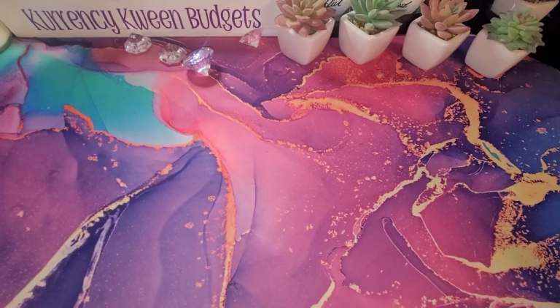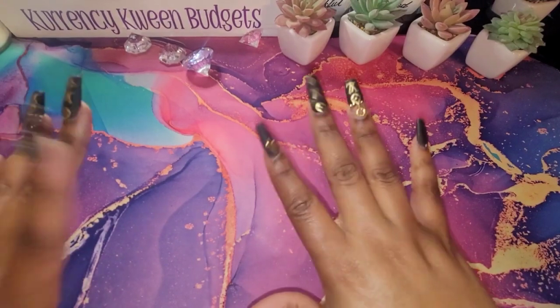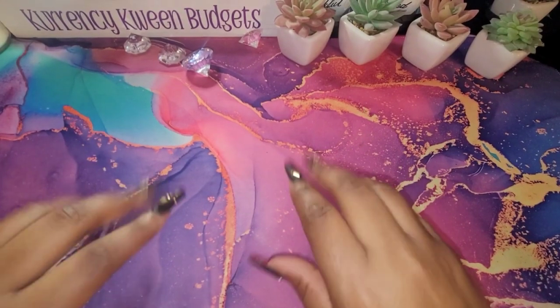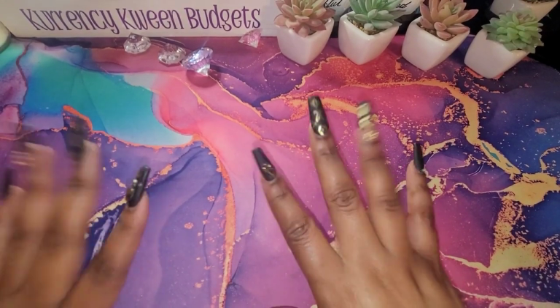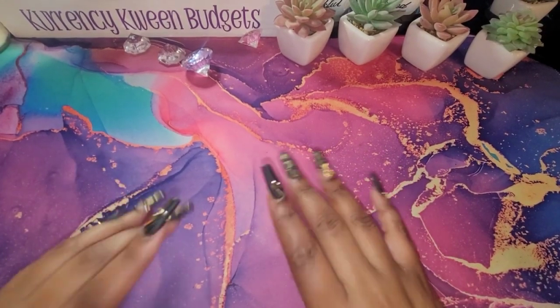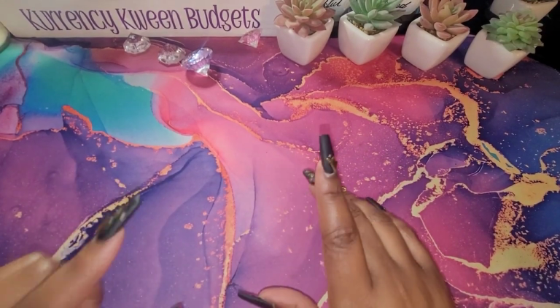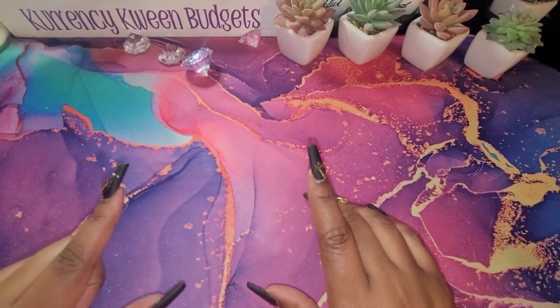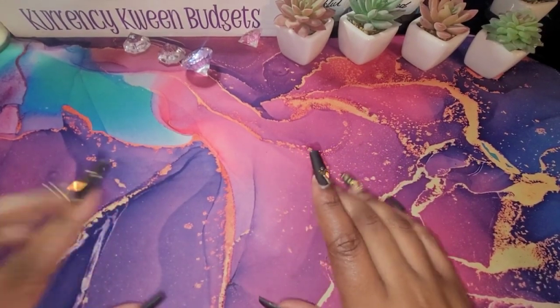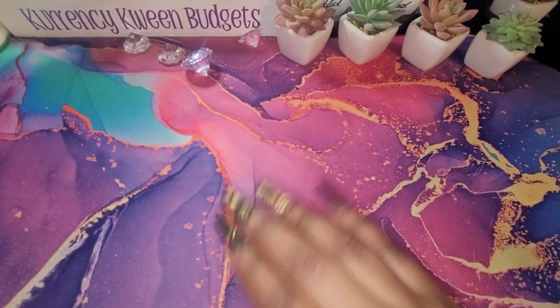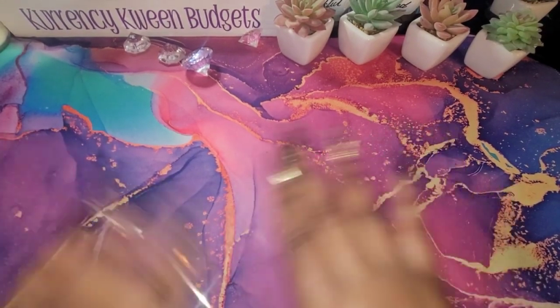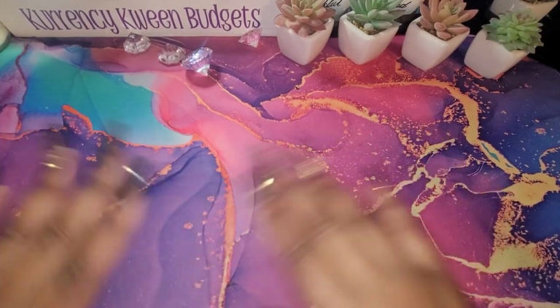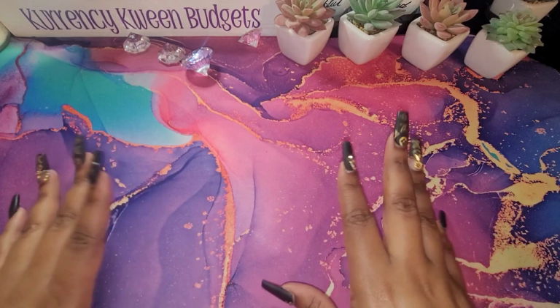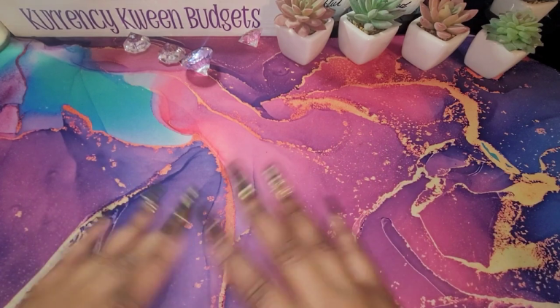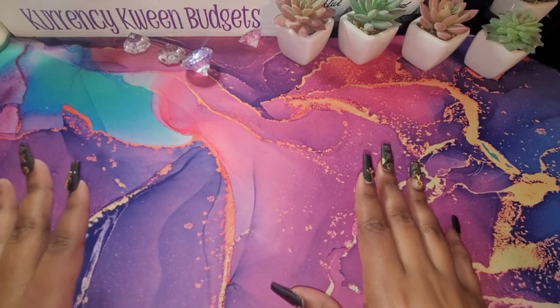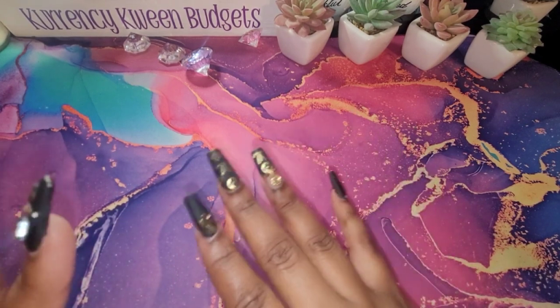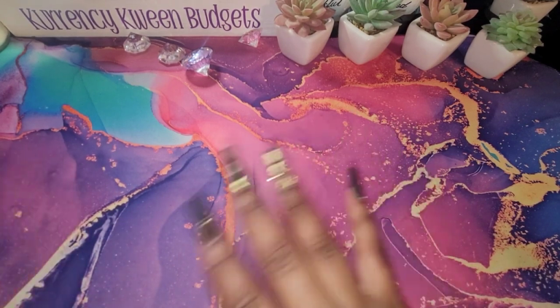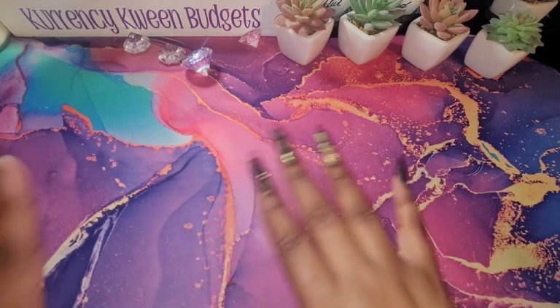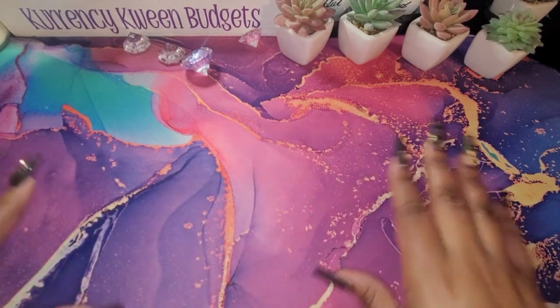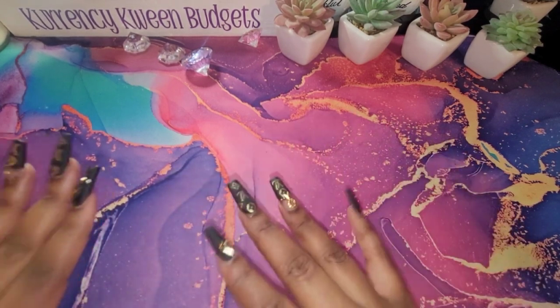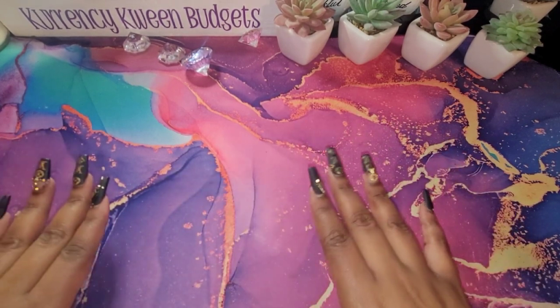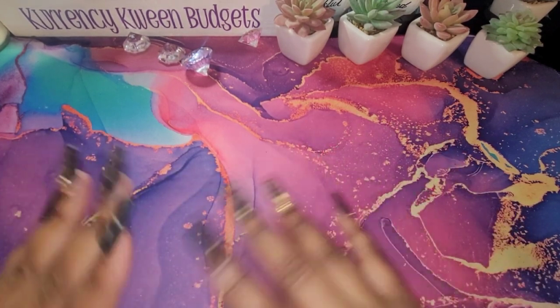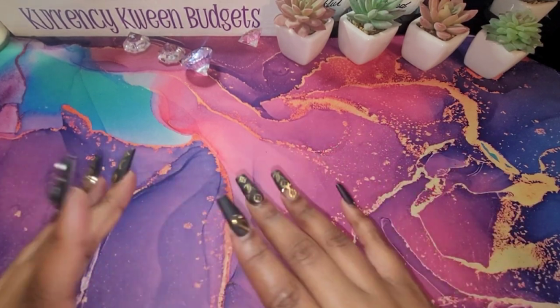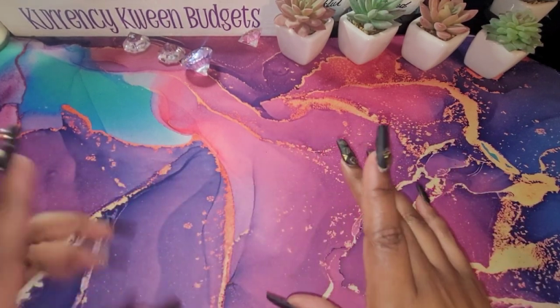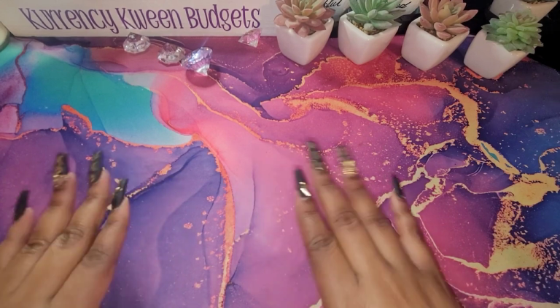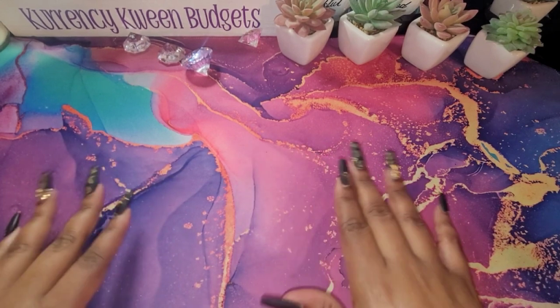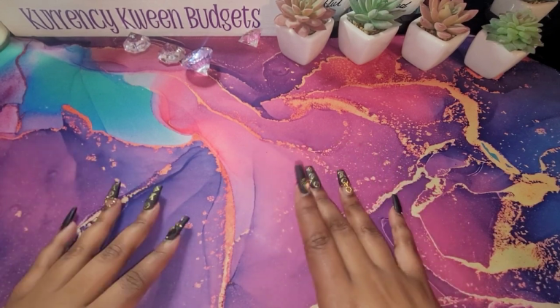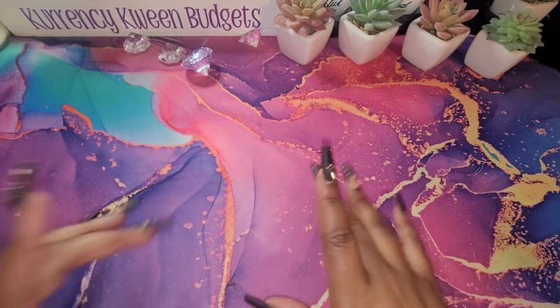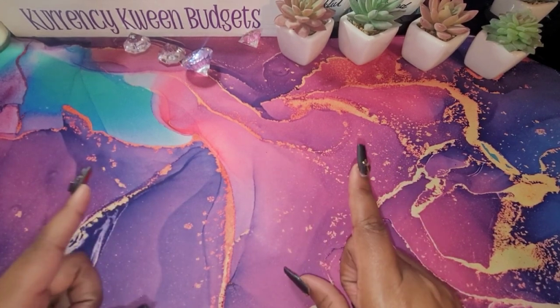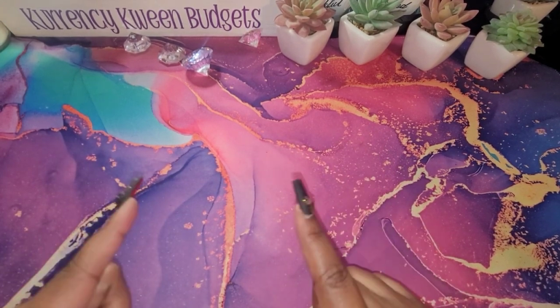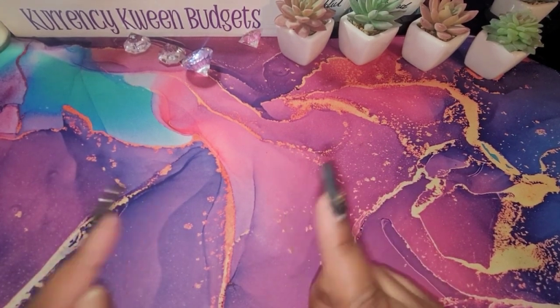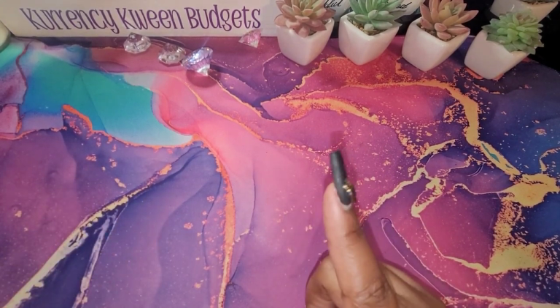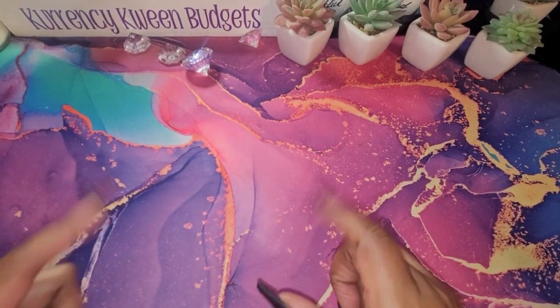Hello, hello queens. It's Kenesha with Currency Queen Budgets. Welcome and welcome back to my channel. I am so excited to share this video with you. I will be sharing my 2023 savings challenges. If that's something that you're interested in, stay tuned.